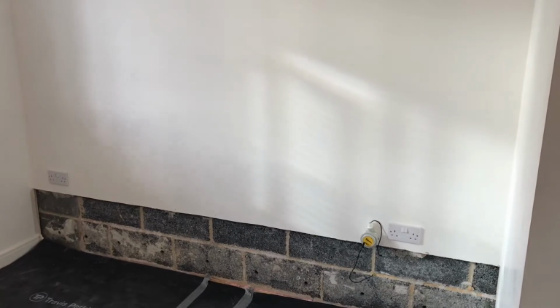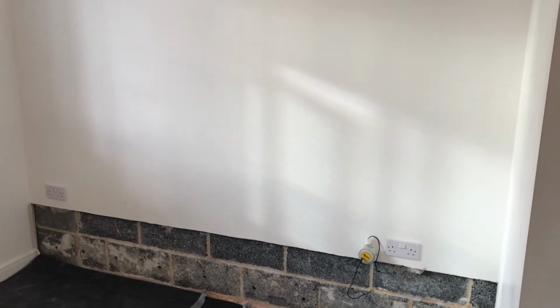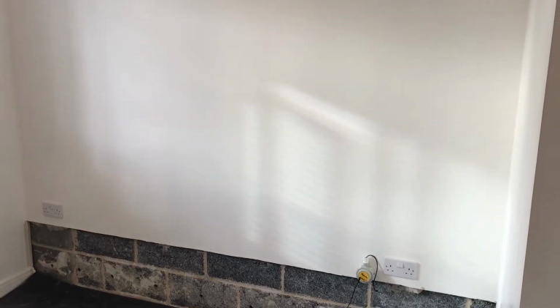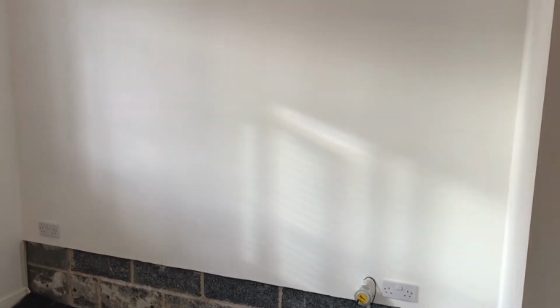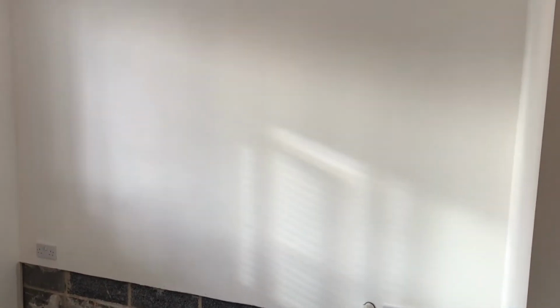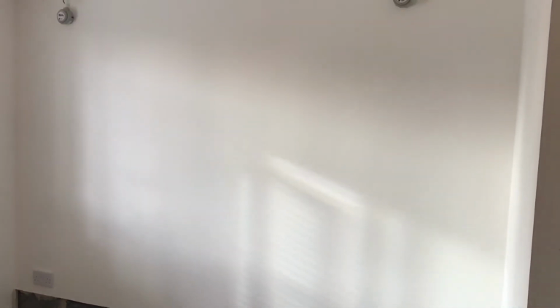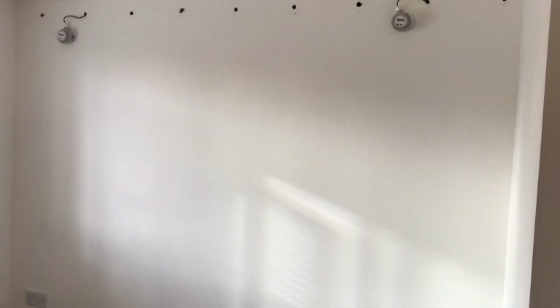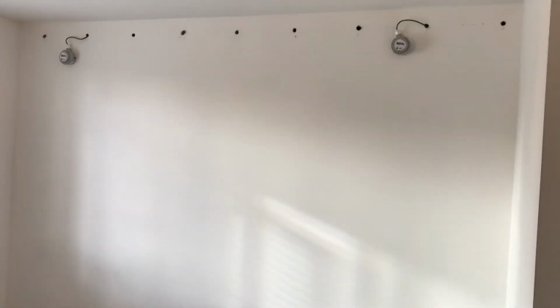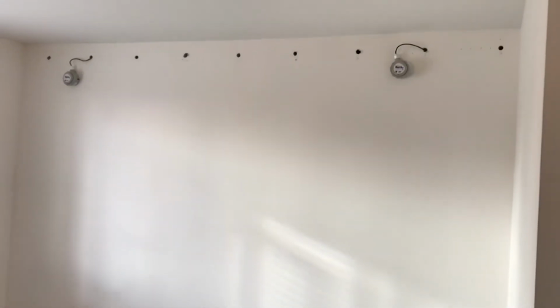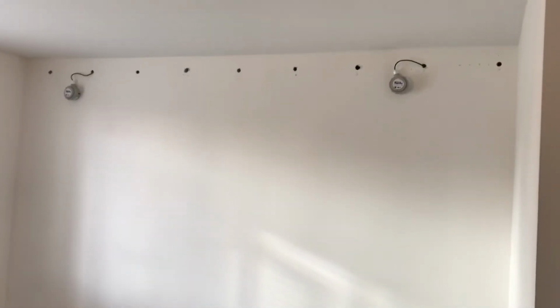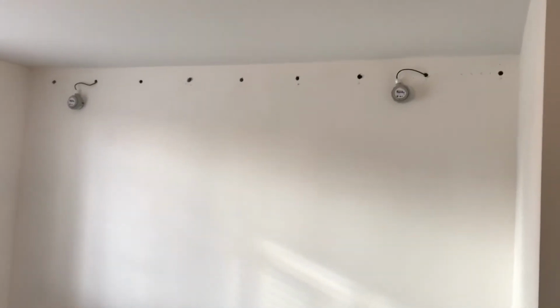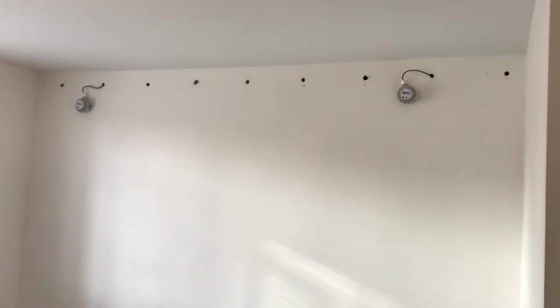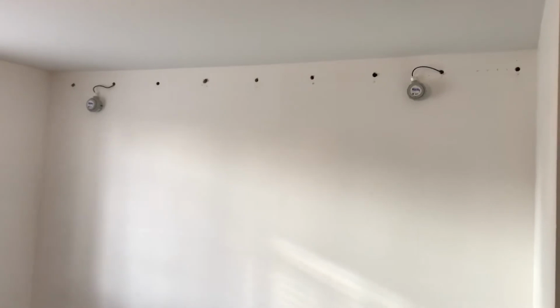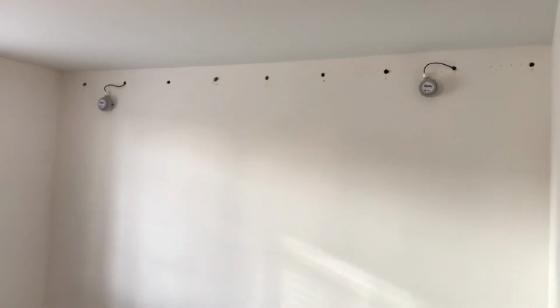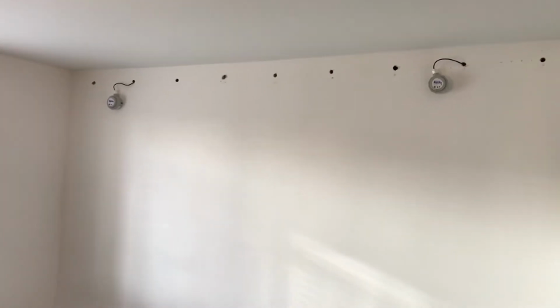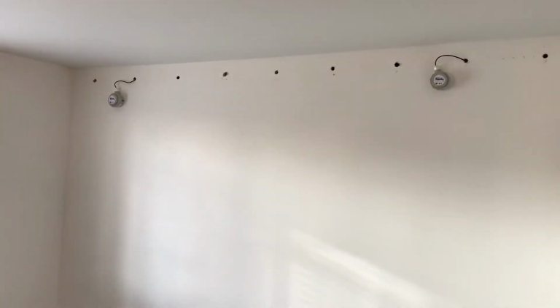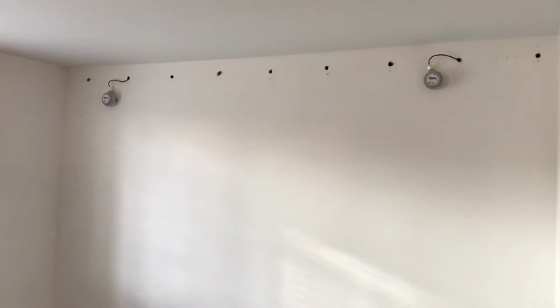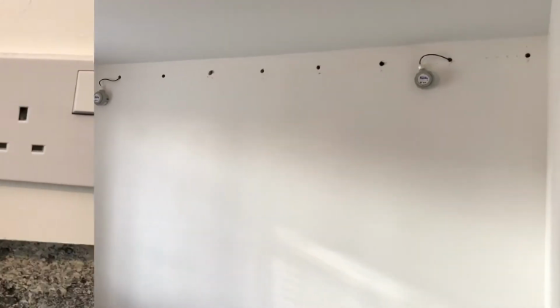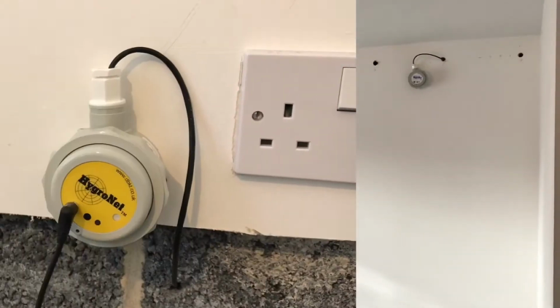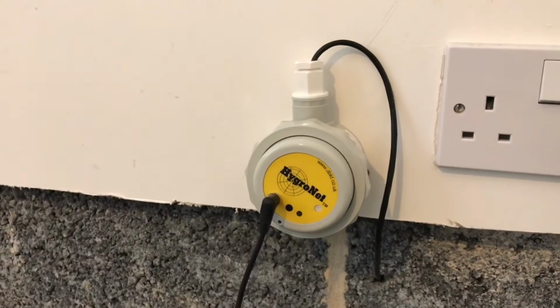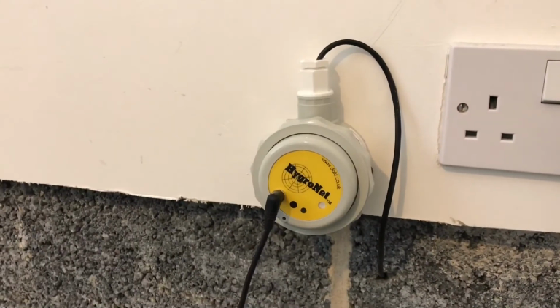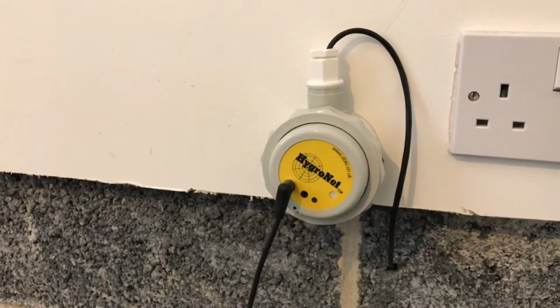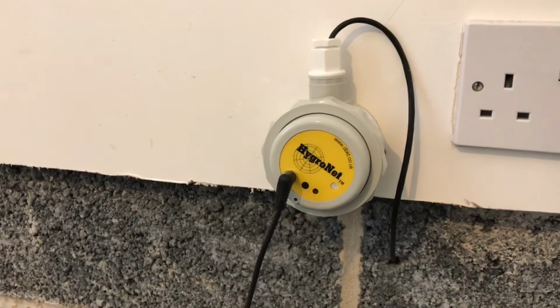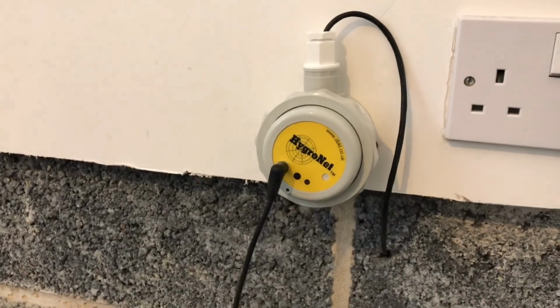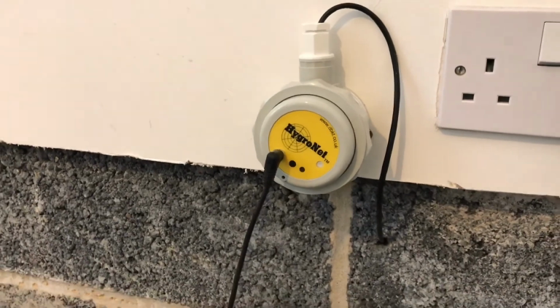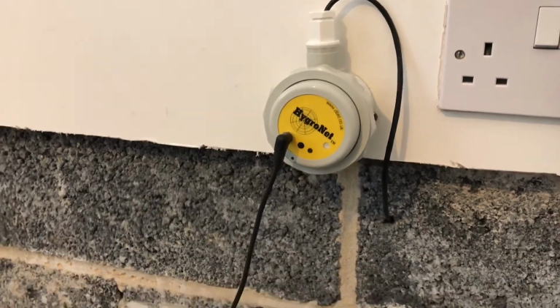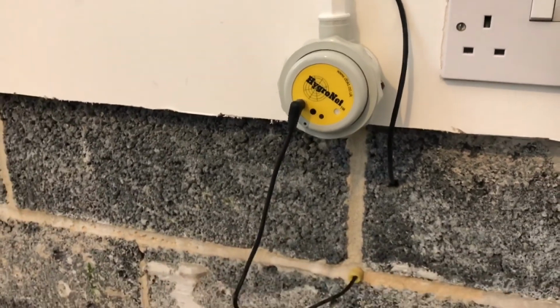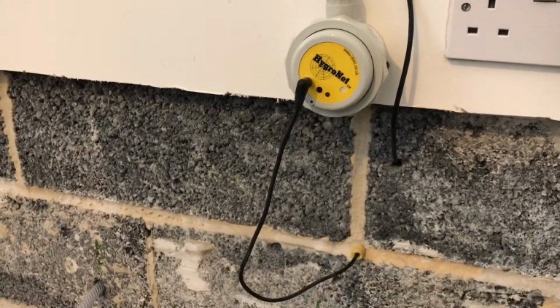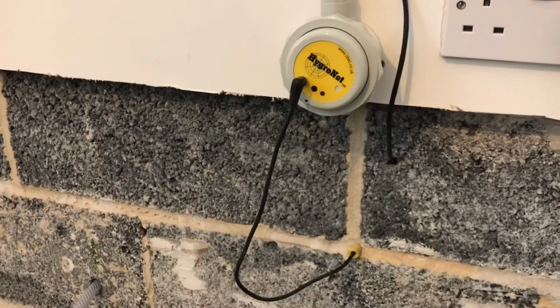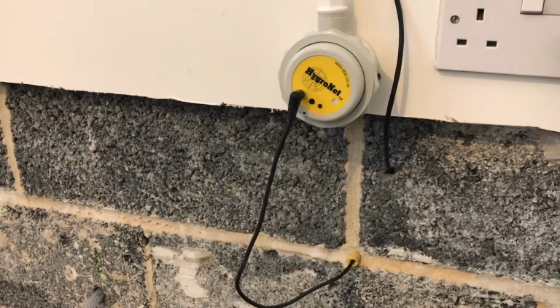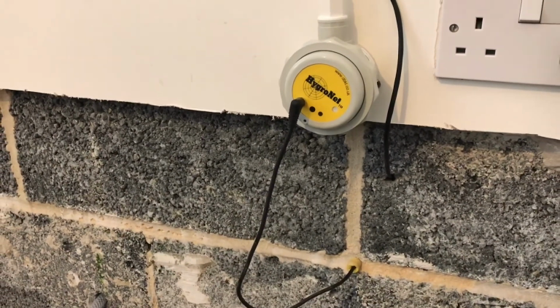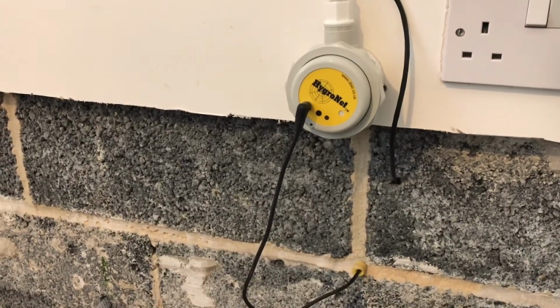We are taking readings throughout the job. We have installed HydroNet, this is from DBK. This is installed at the vent holes to give accurate readings. This sensor is set up to give us accurate WME readings of the mortar and GBK readings of the cavity.